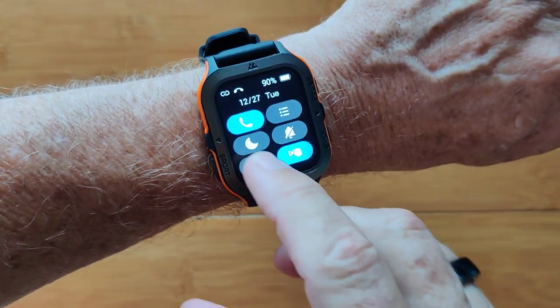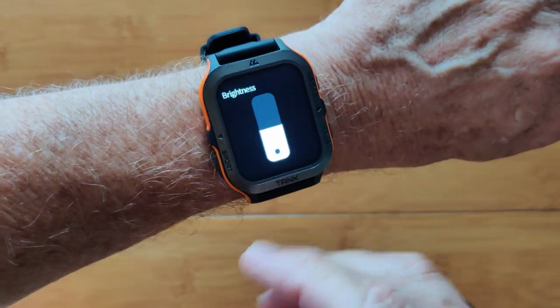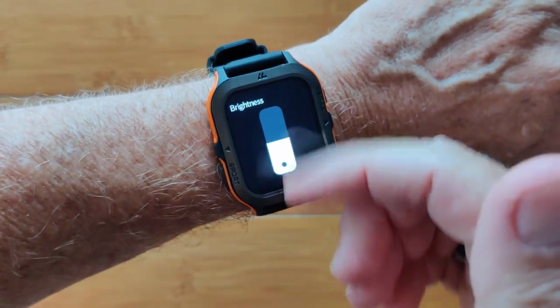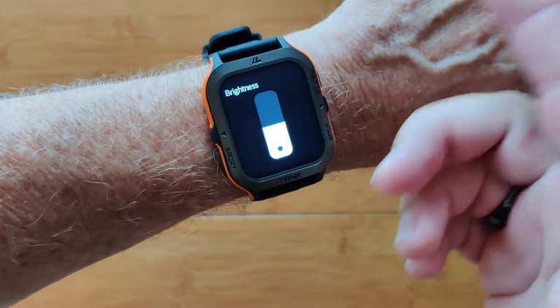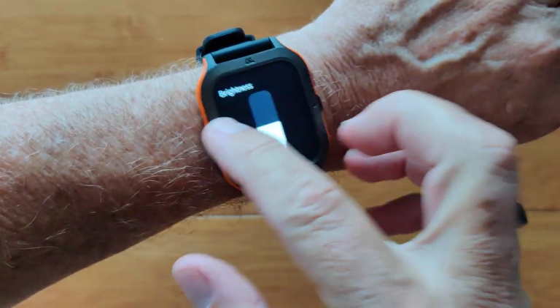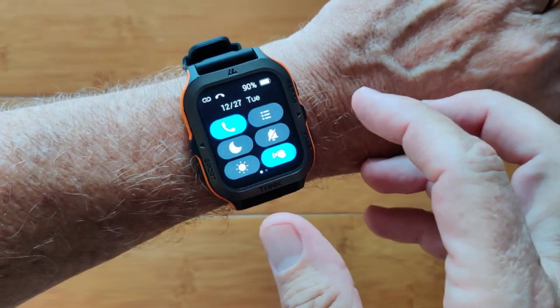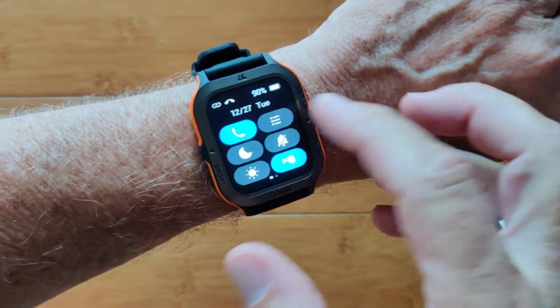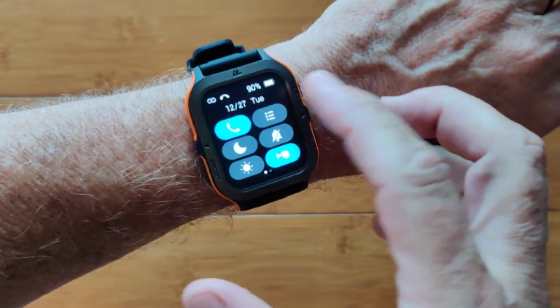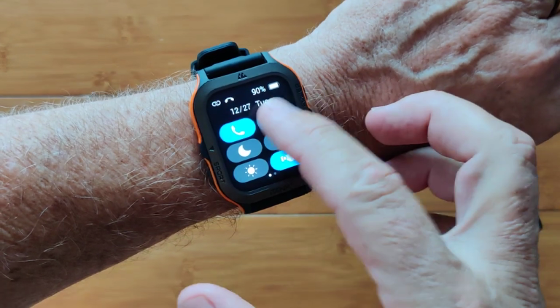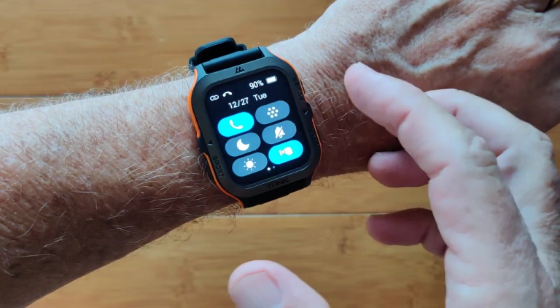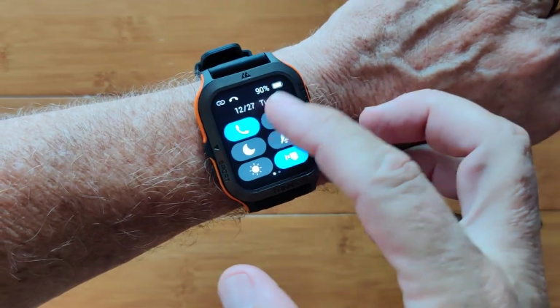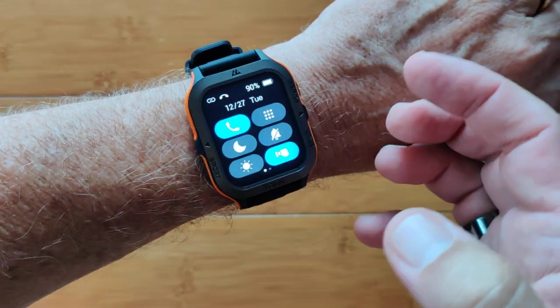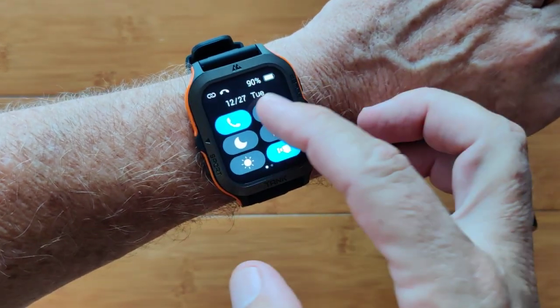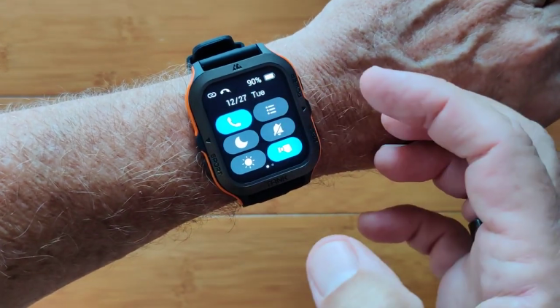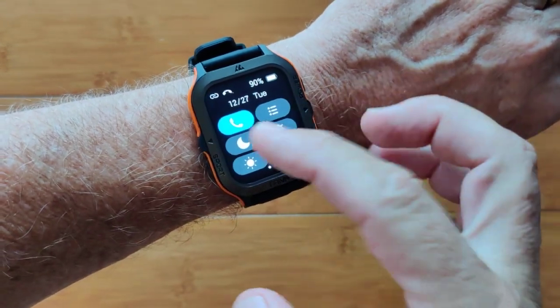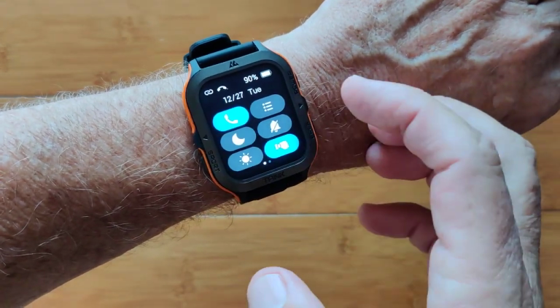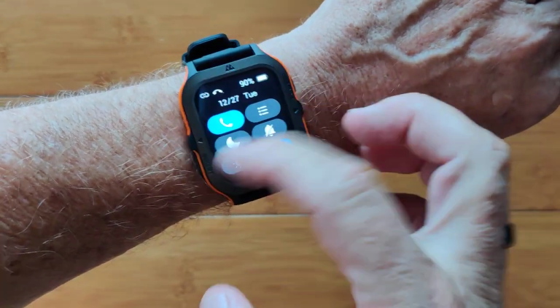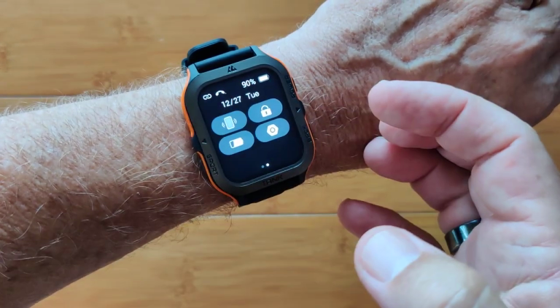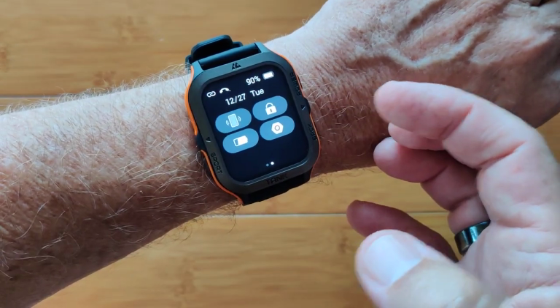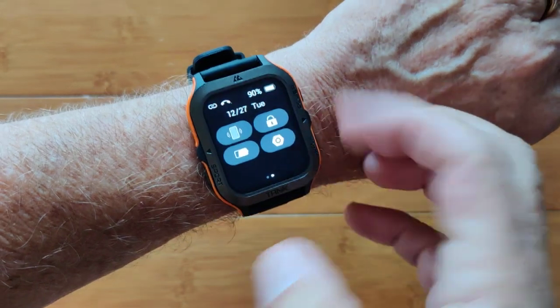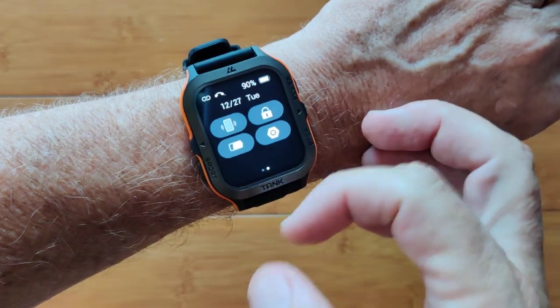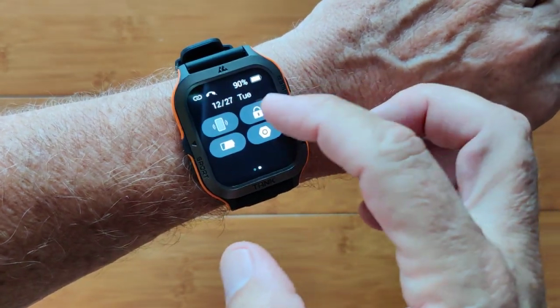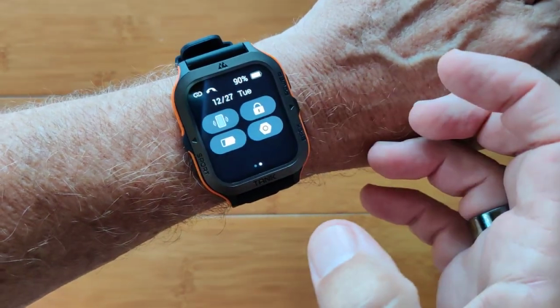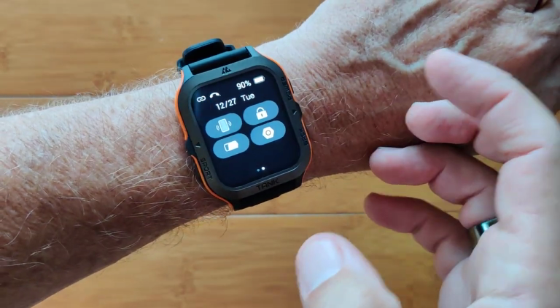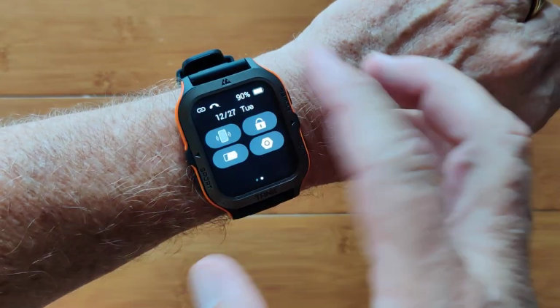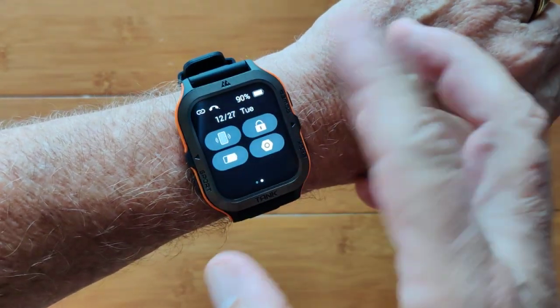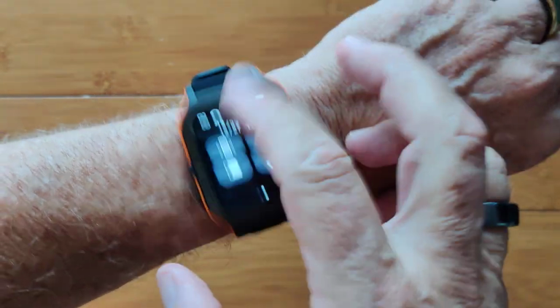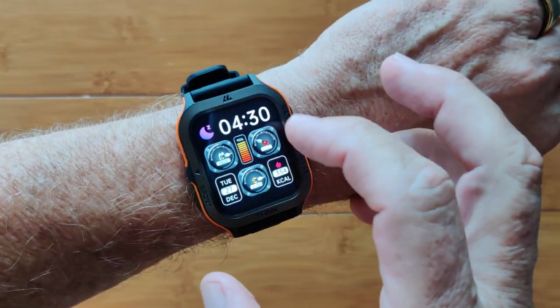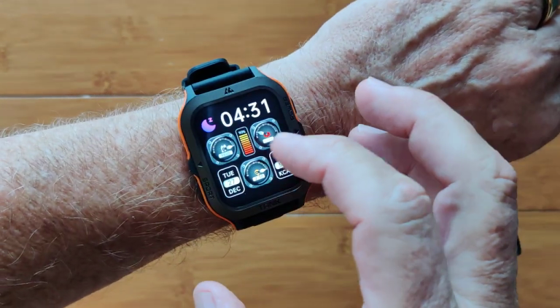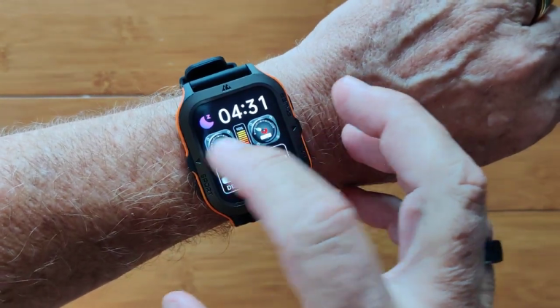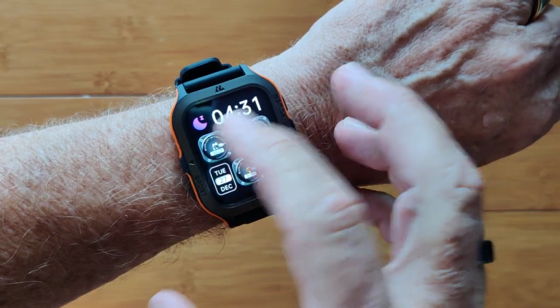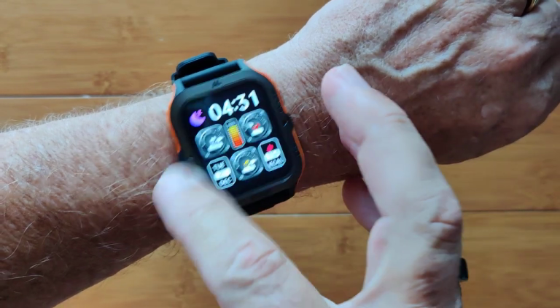Twist your wrist and you get brightness controls, ways of changing your display and your apps when you need them, do not disturb, and more. Two pages on this — you can lock the screen so it doesn't move when you're touching it while swimming or doing other things.